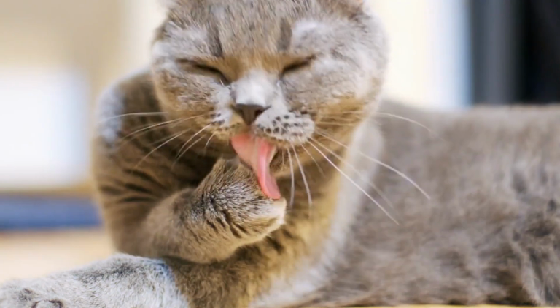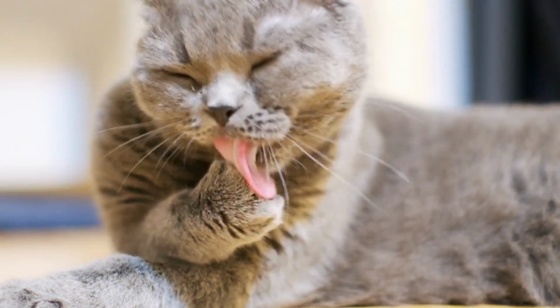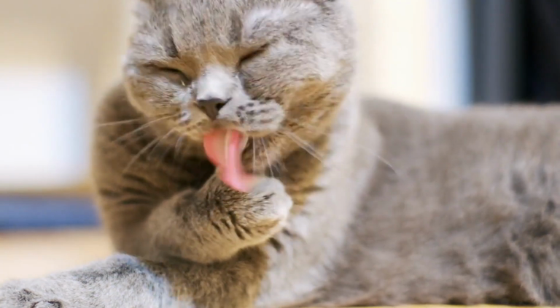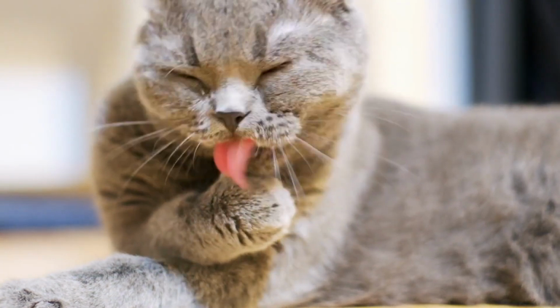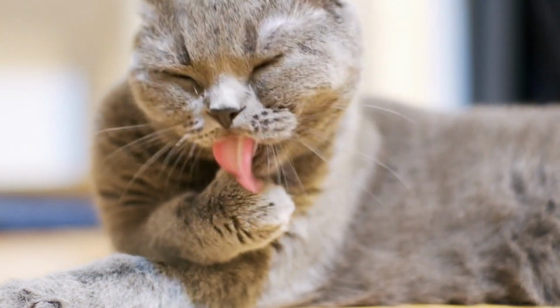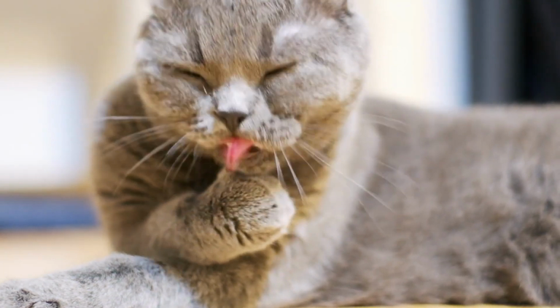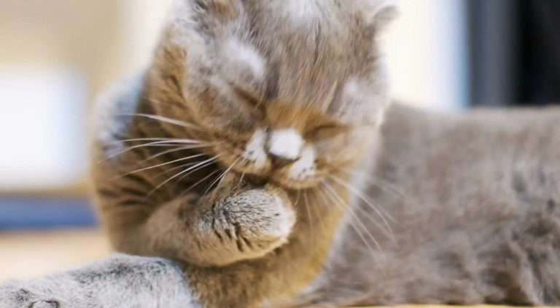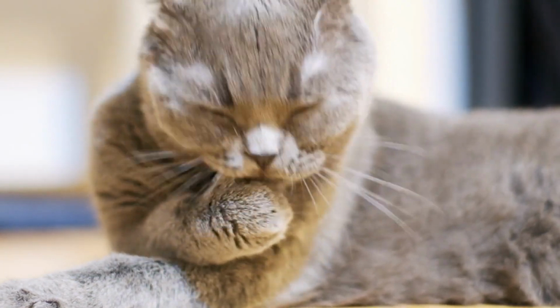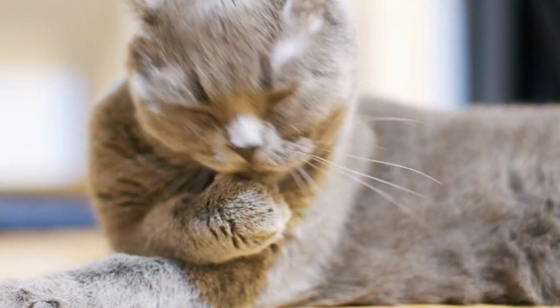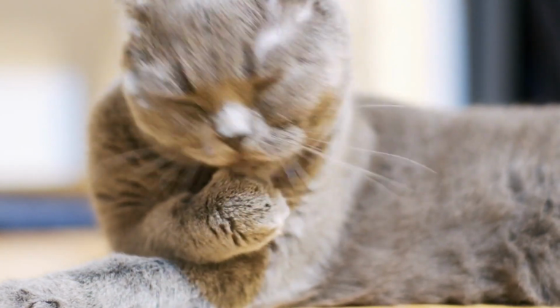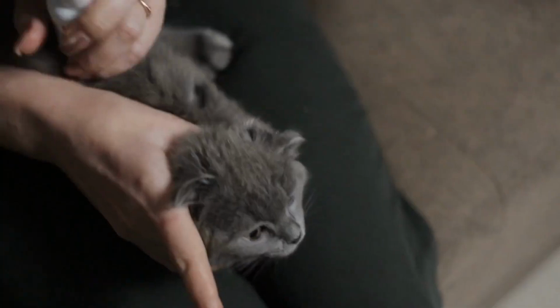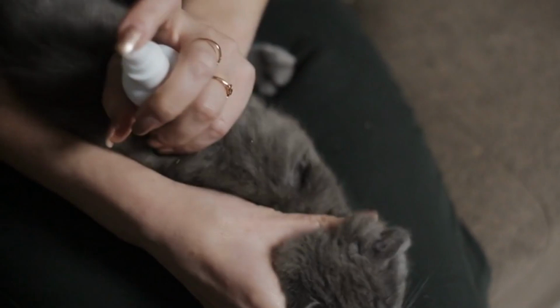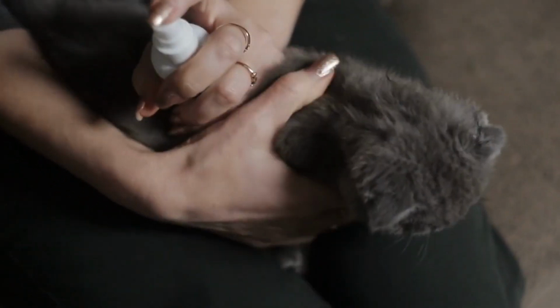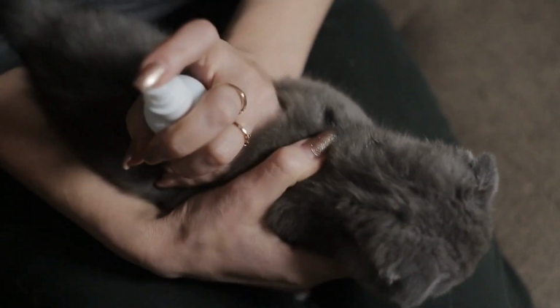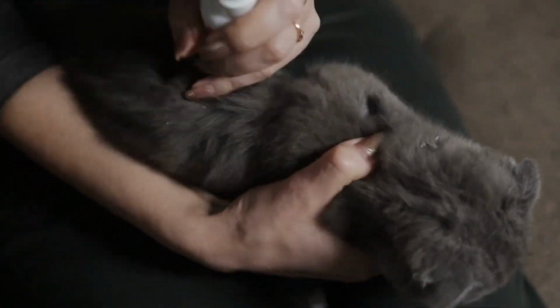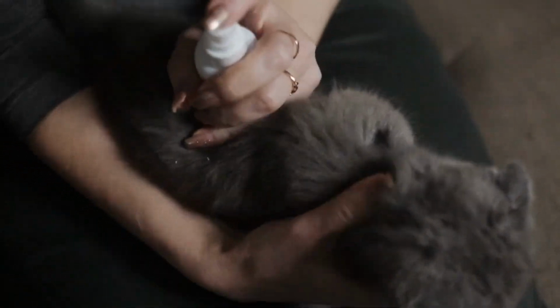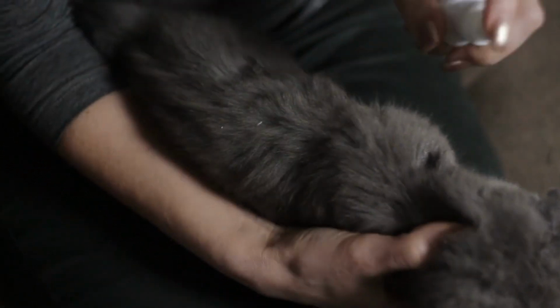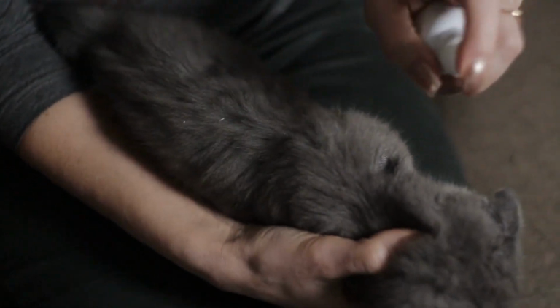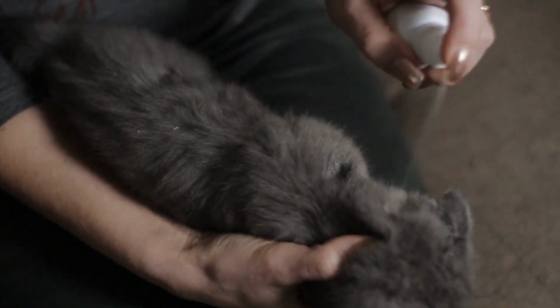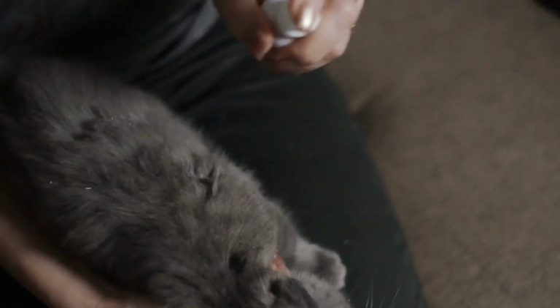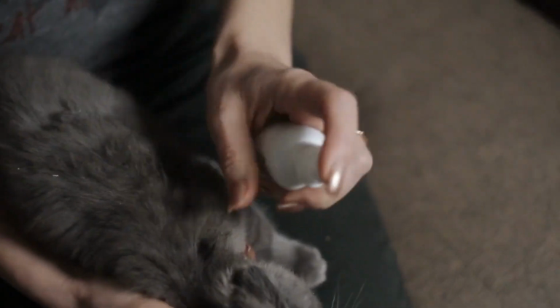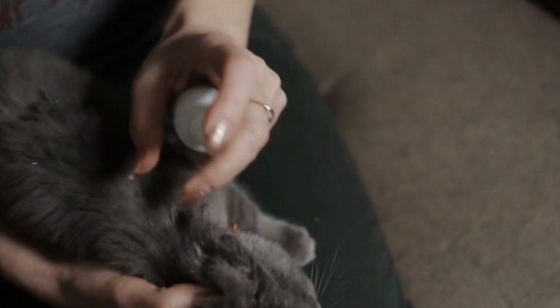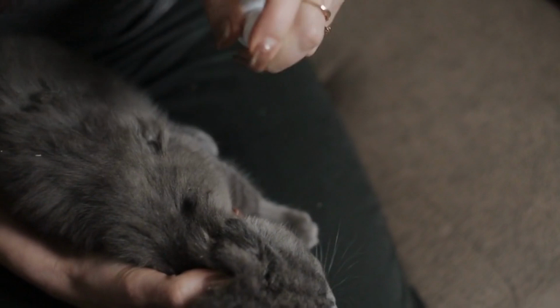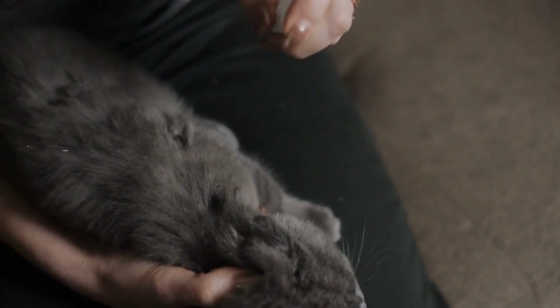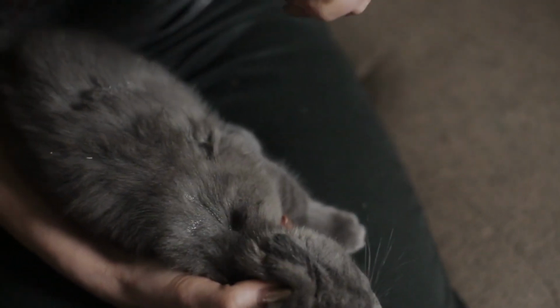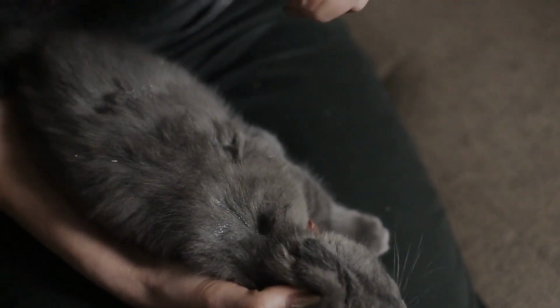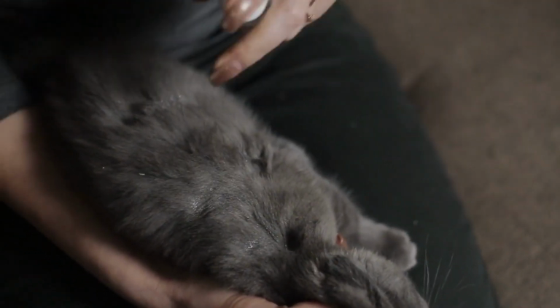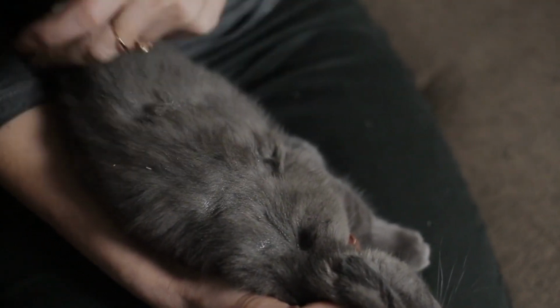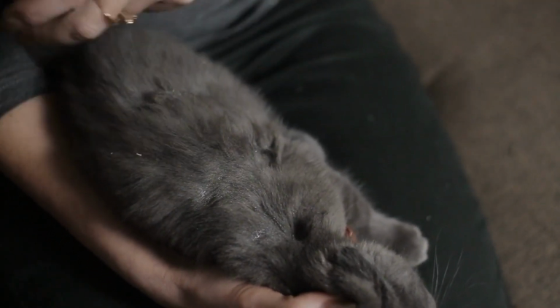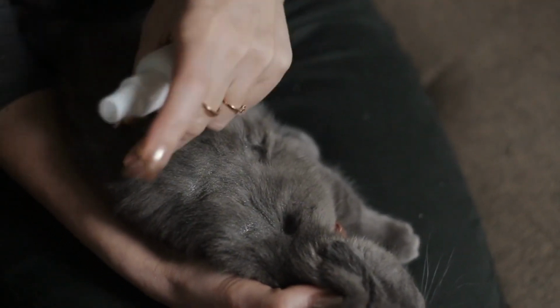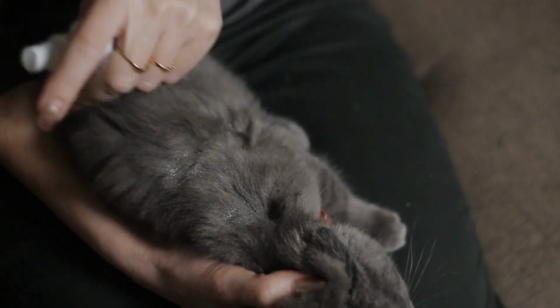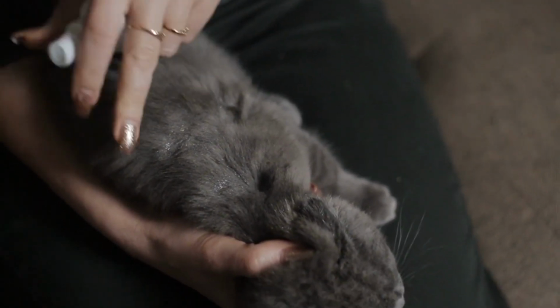Are you searching for a safe and effective way to rid your feline friend of those pesky fleas? Look no further. In this short guide, we'll explore the best natural flea treatments for cats, providing you with a gentle and chemical-free solution to address this common issue.